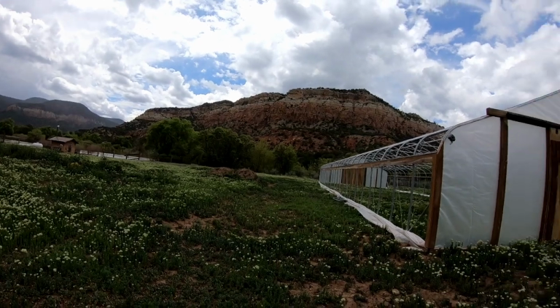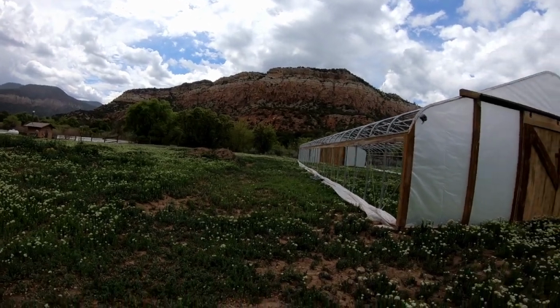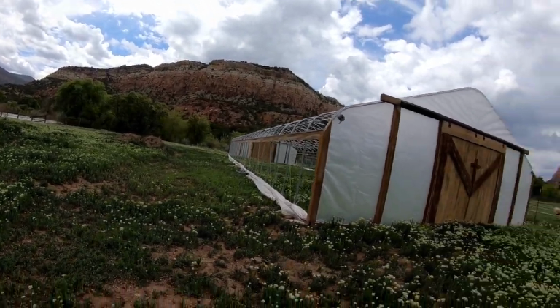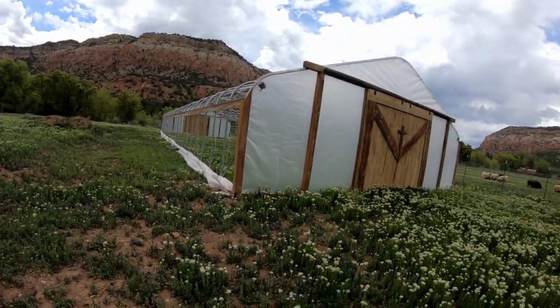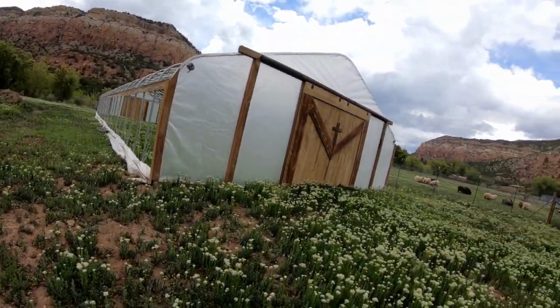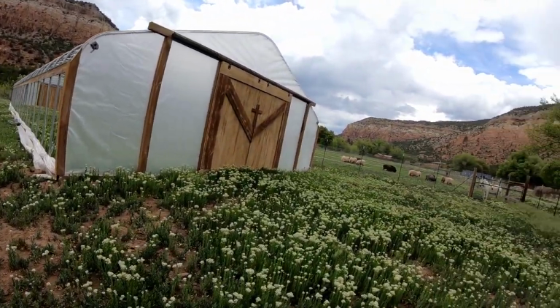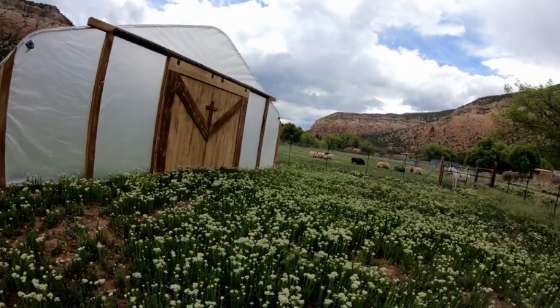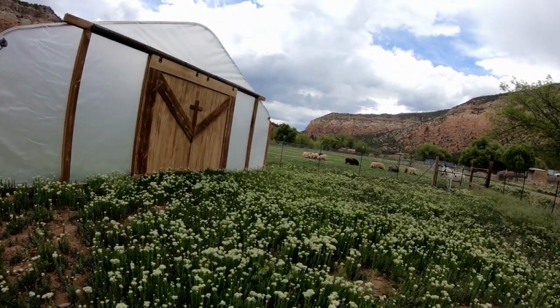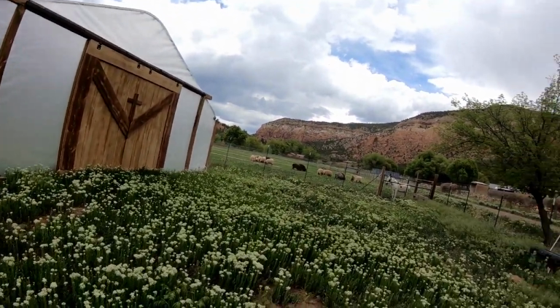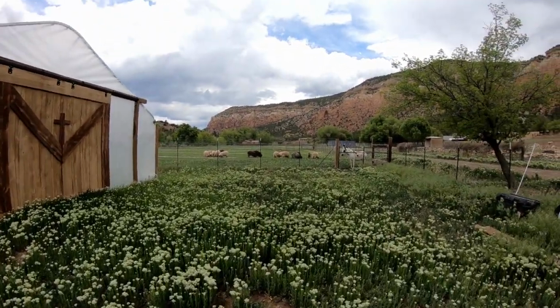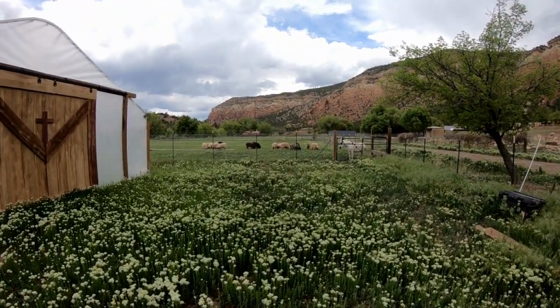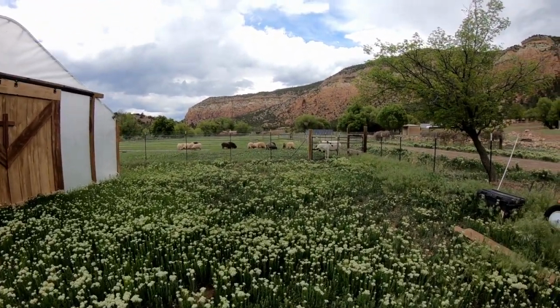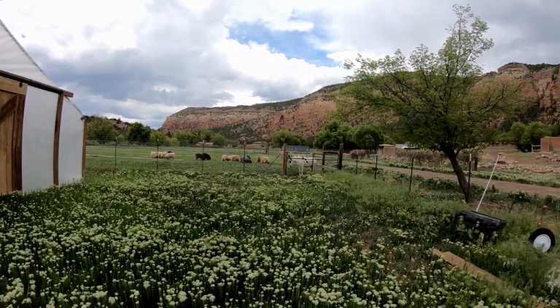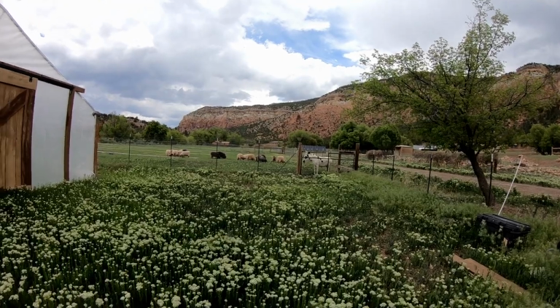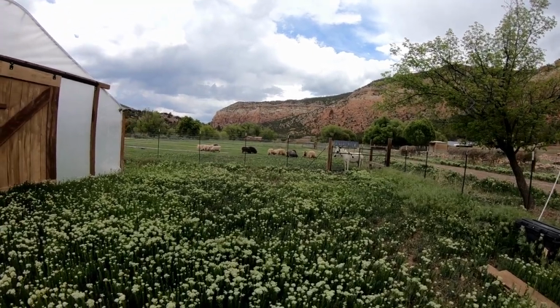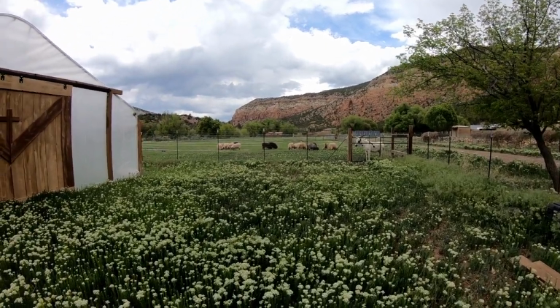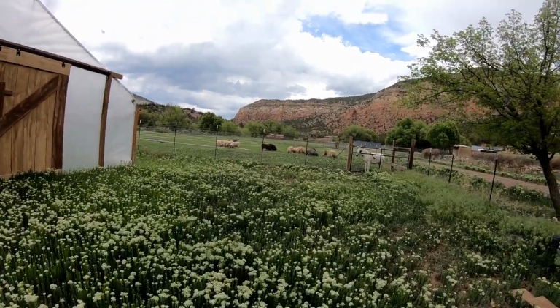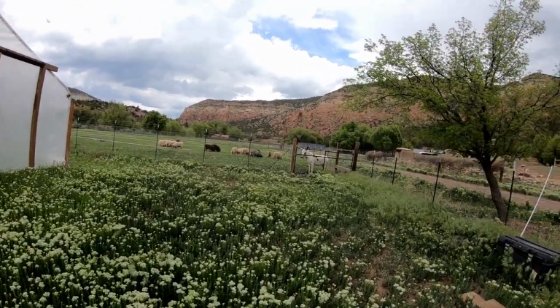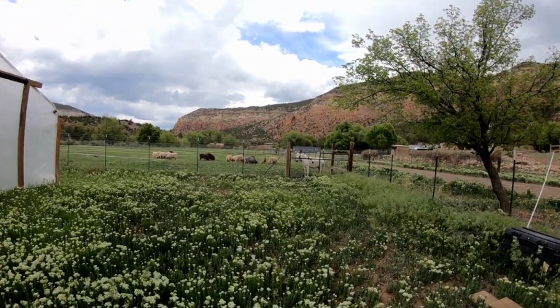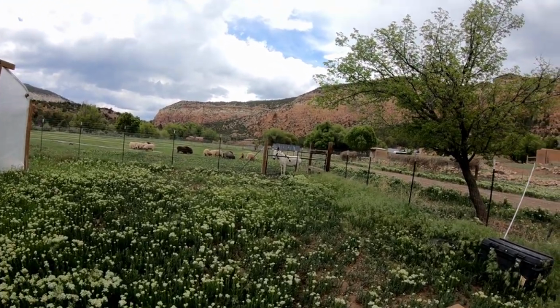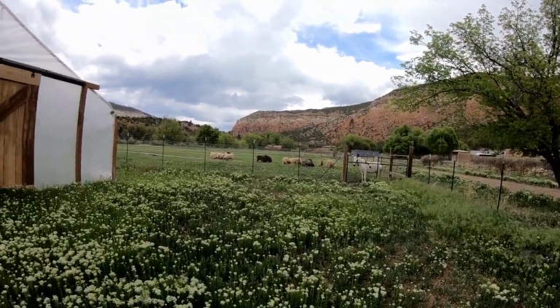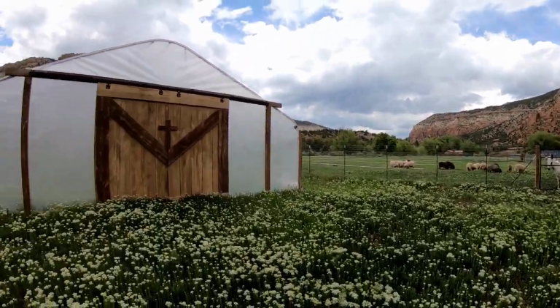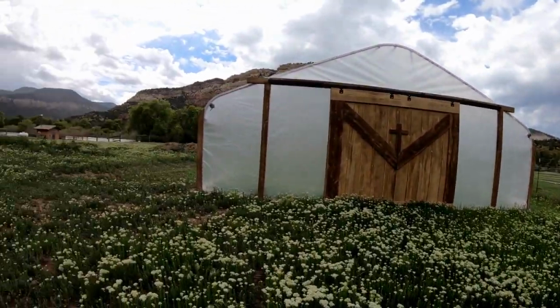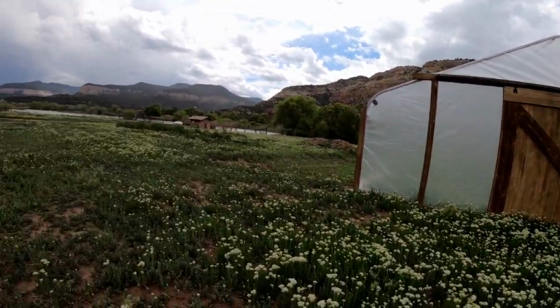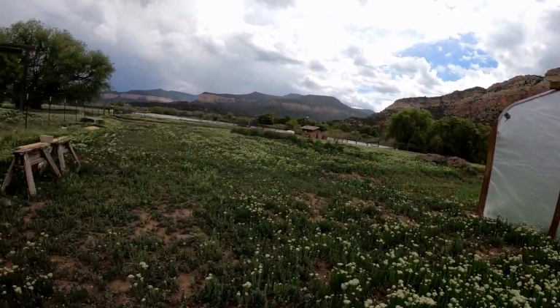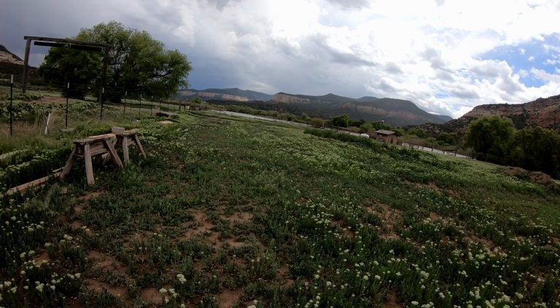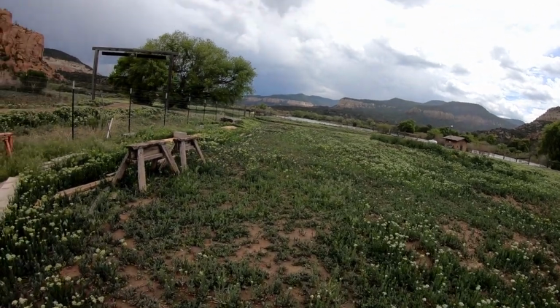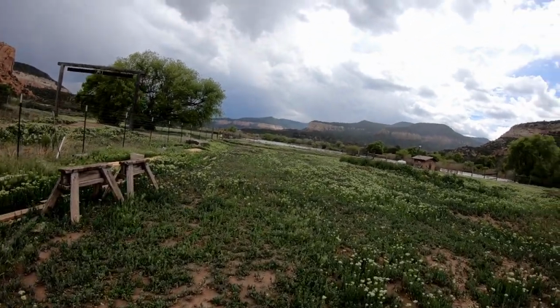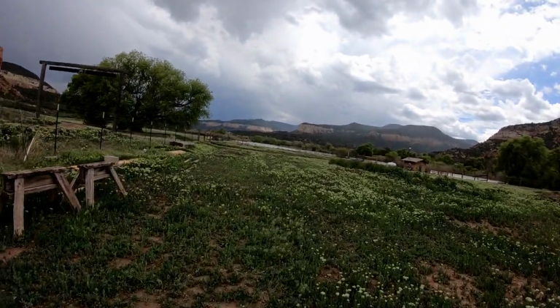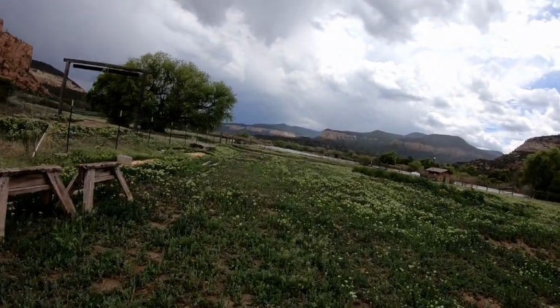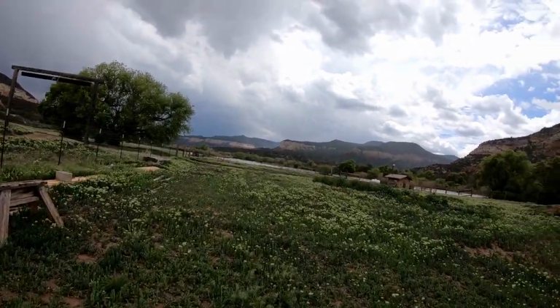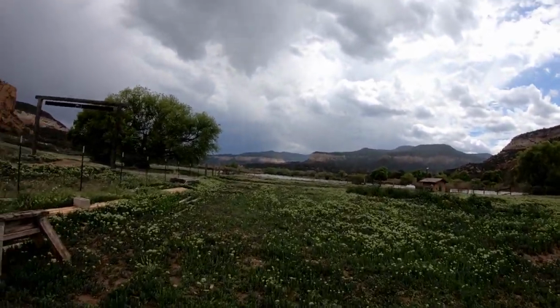Hello, everyone. This is a quick update on our river level. Right now it has gone up some, probably about a foot and a half from the last video that I showed you.